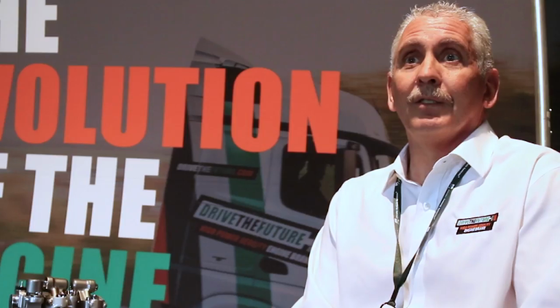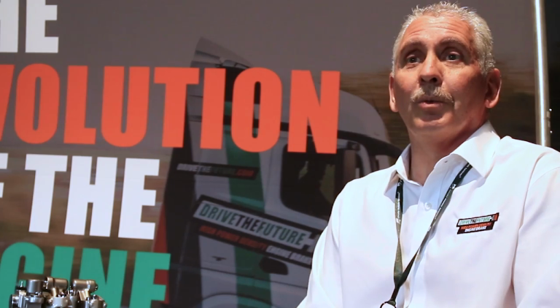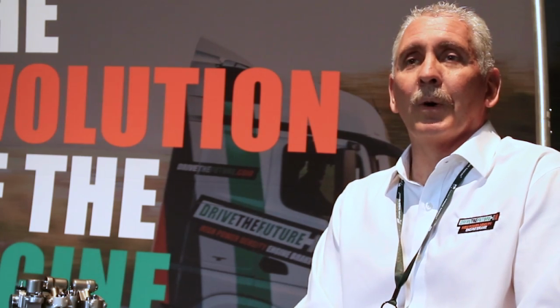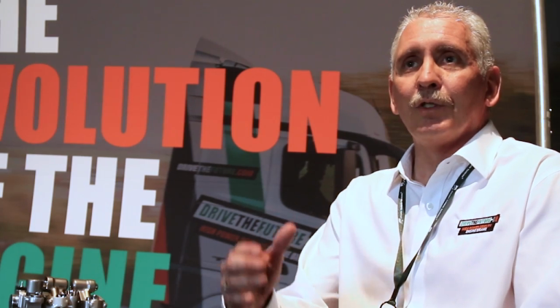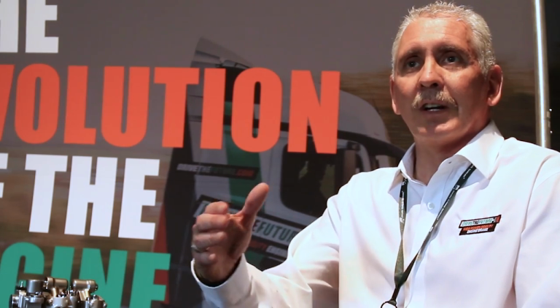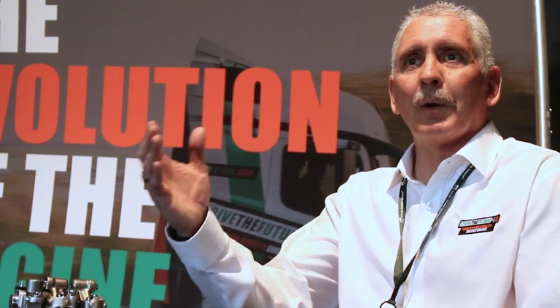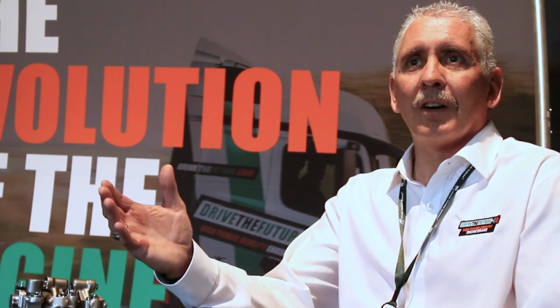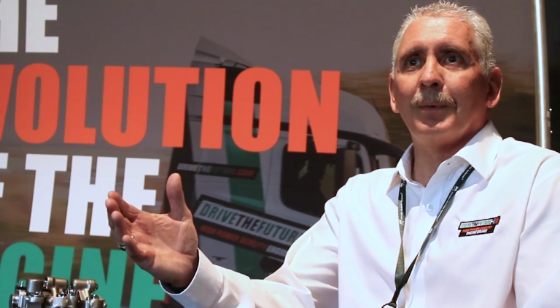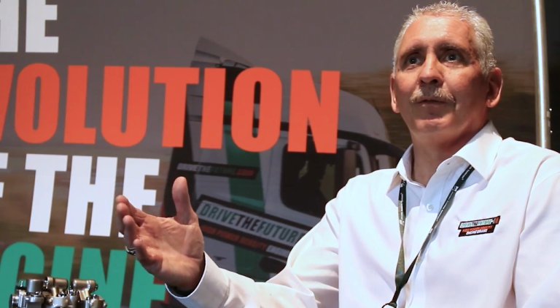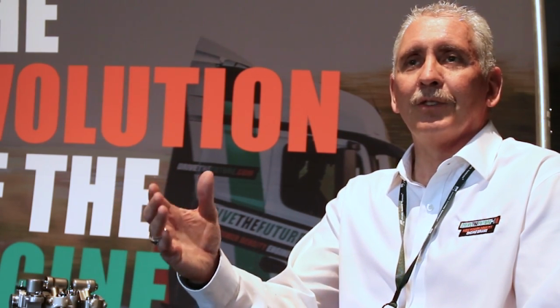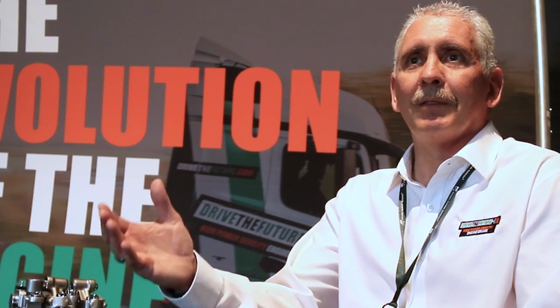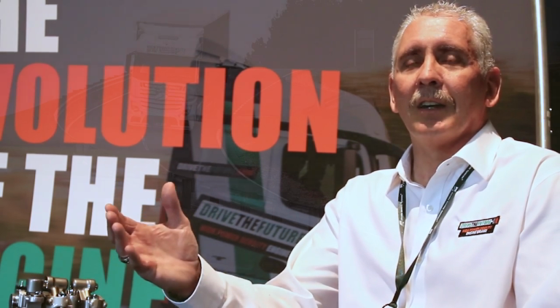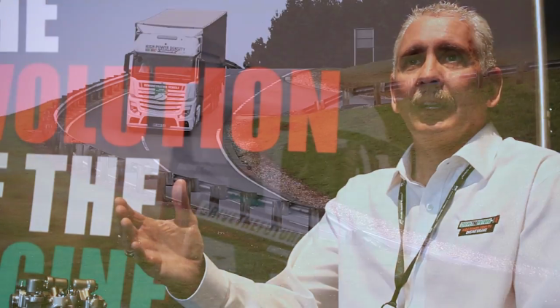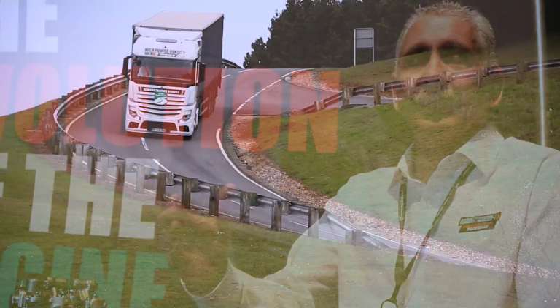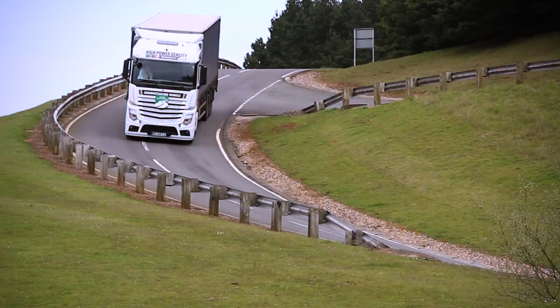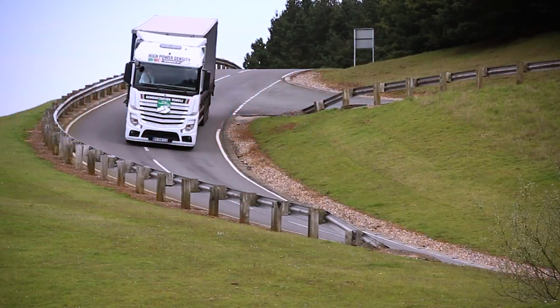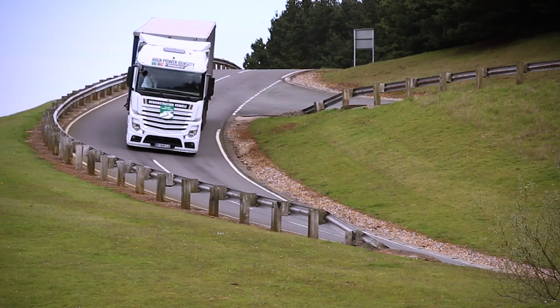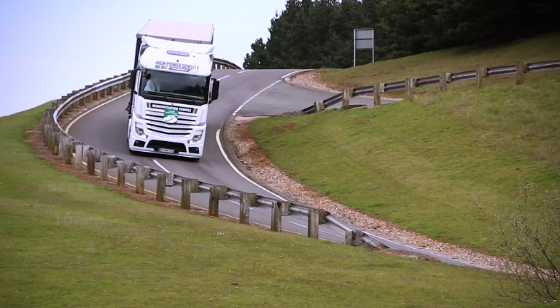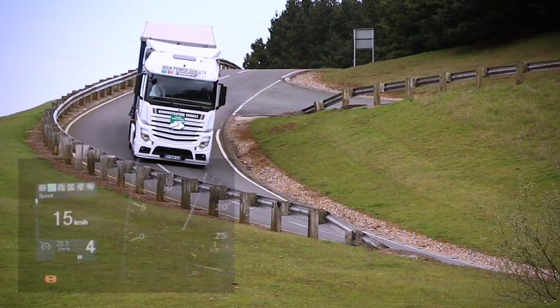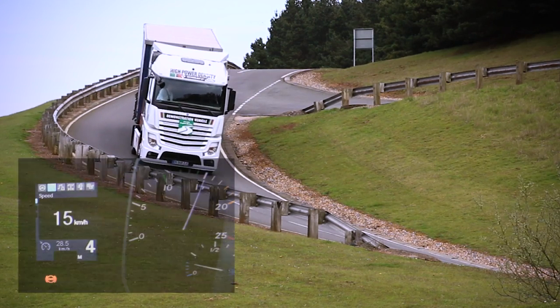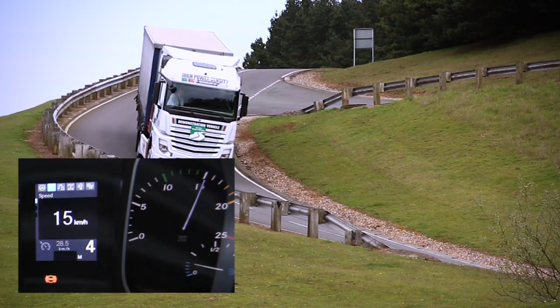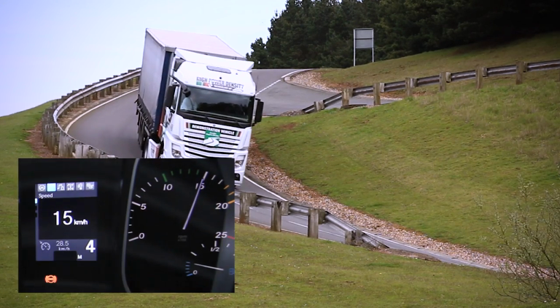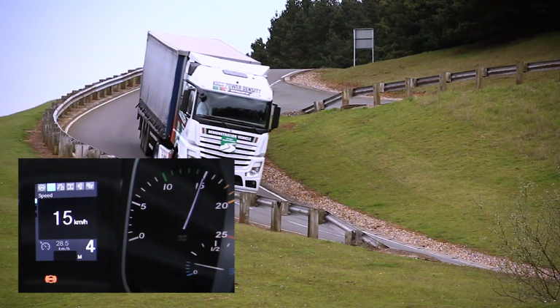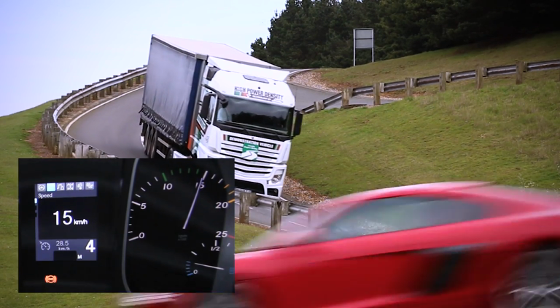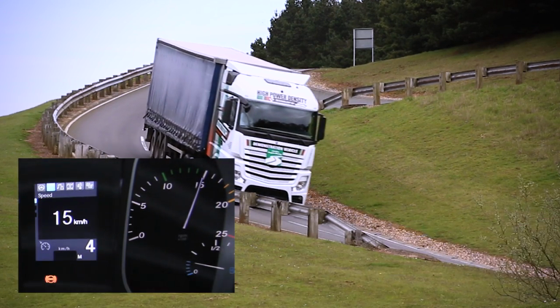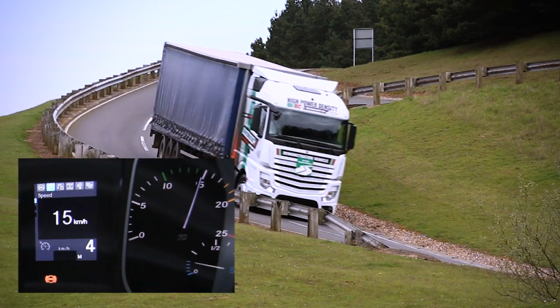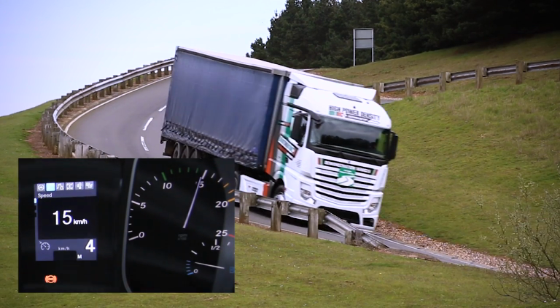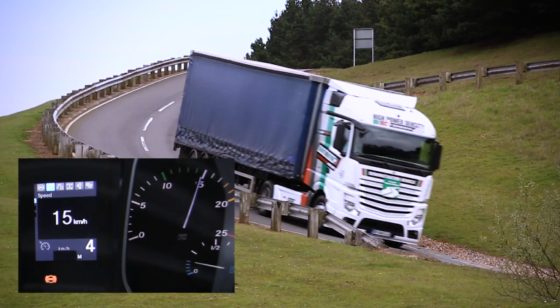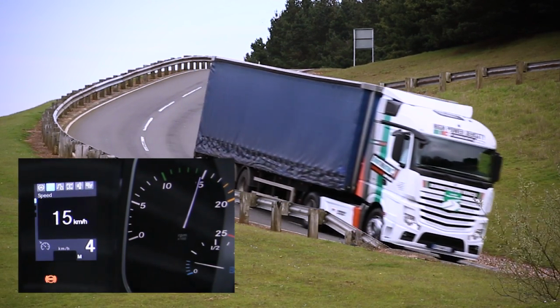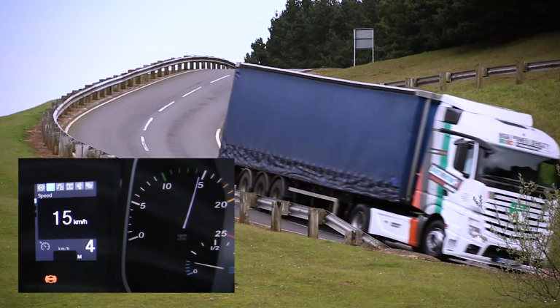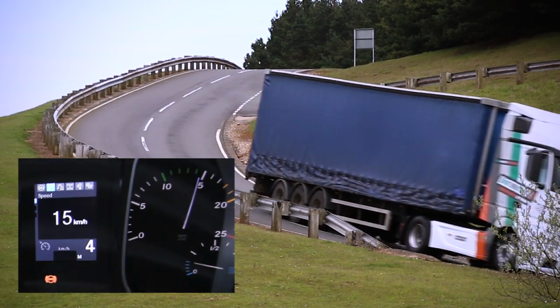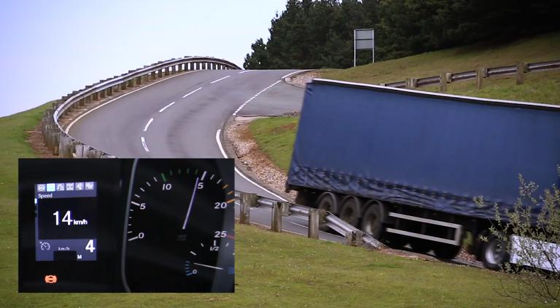Where we used to run at 2100 RPM for engine braking retarding, that's no longer needed. It's actually needed at the 1300 to 1500 RPM range, where the engine itself is at its most efficient operating point.